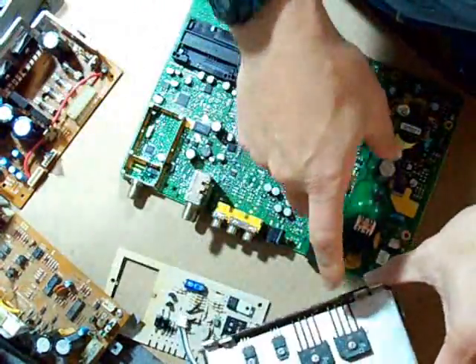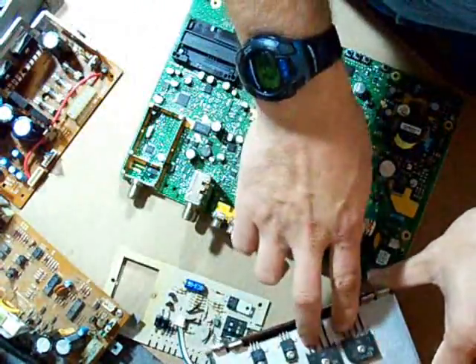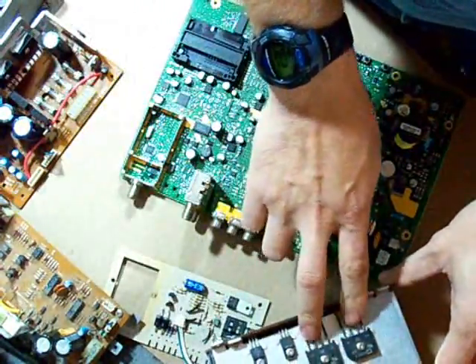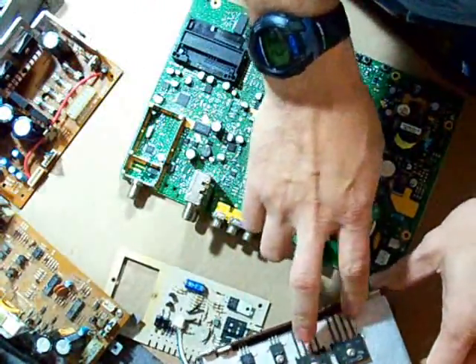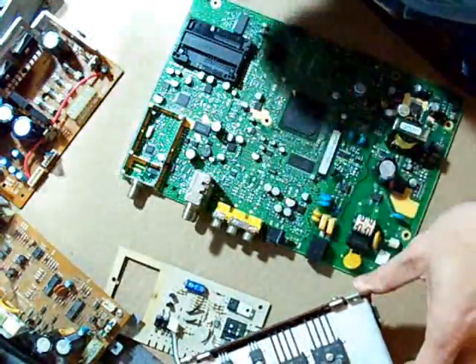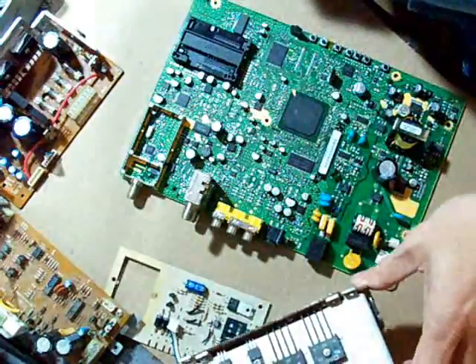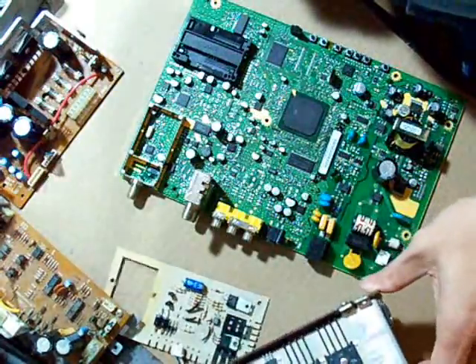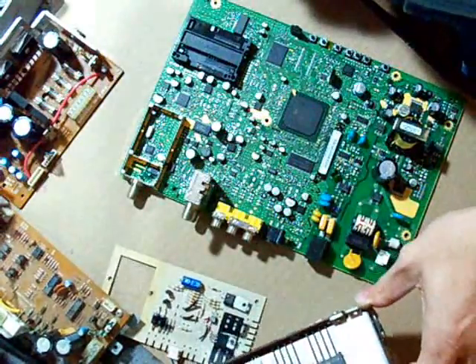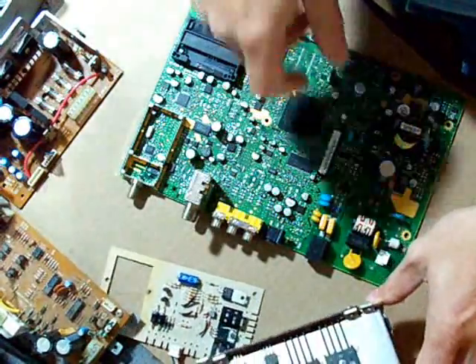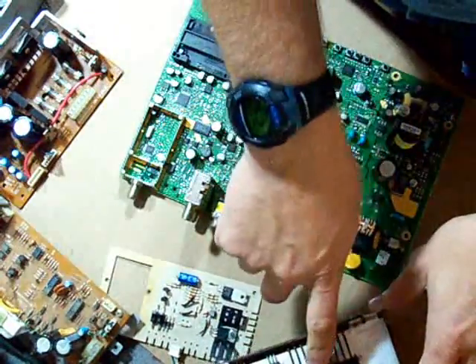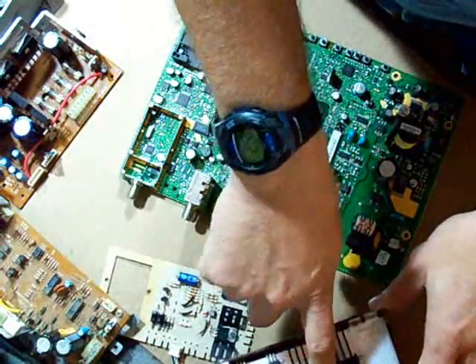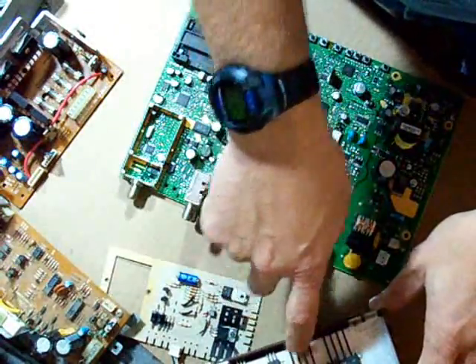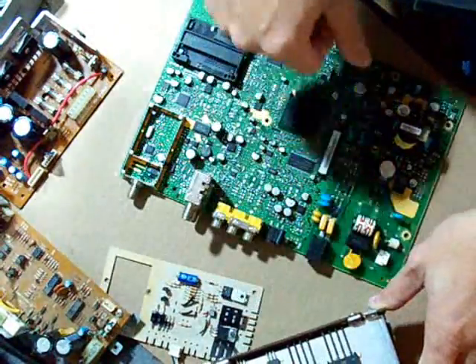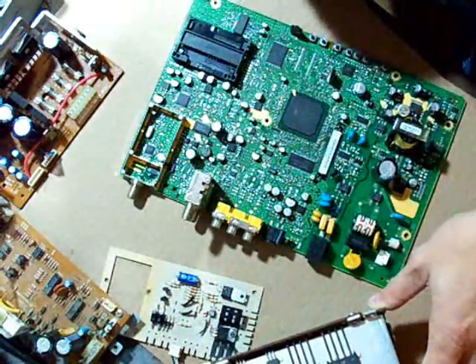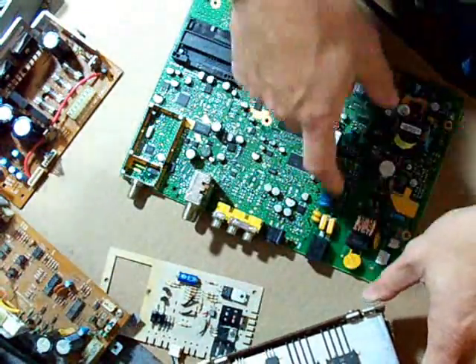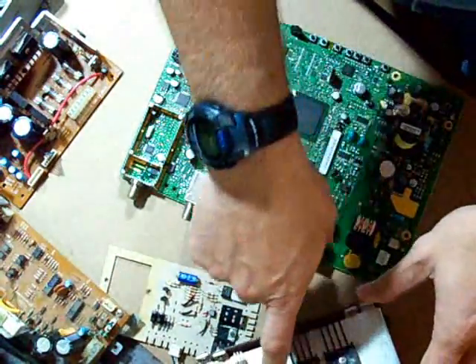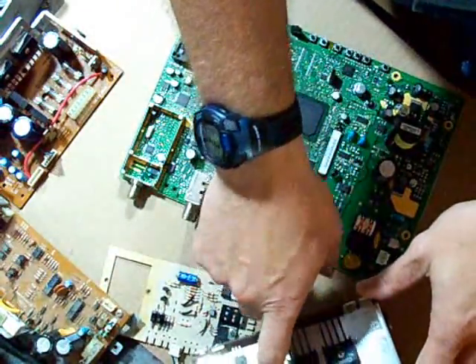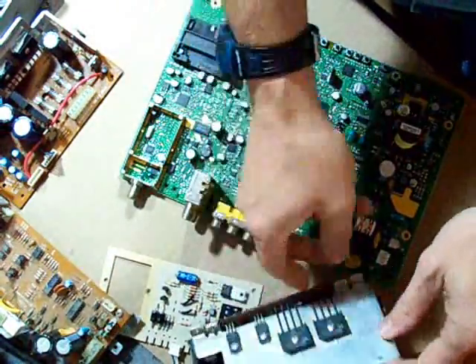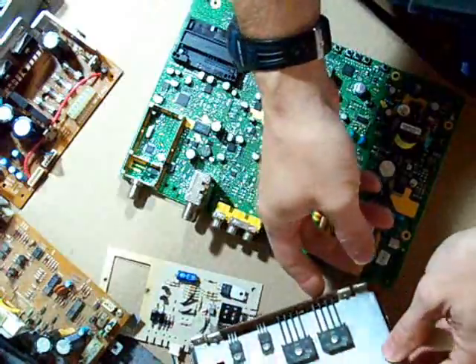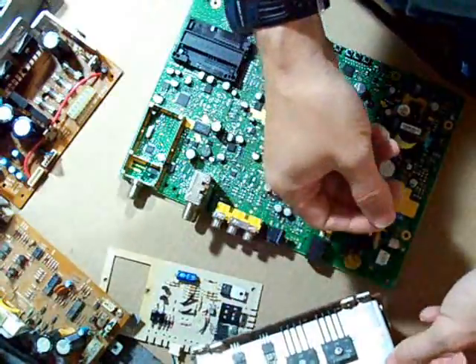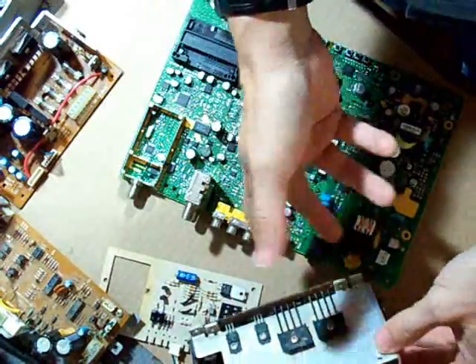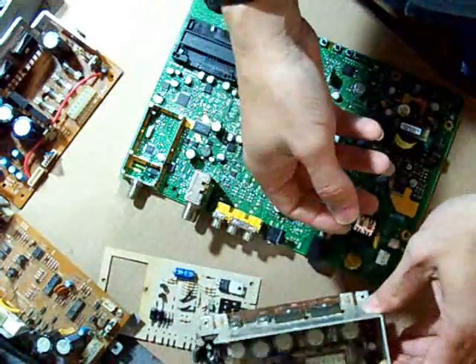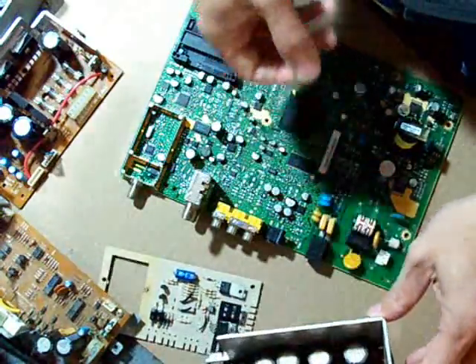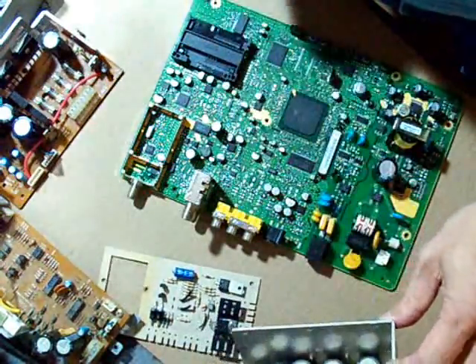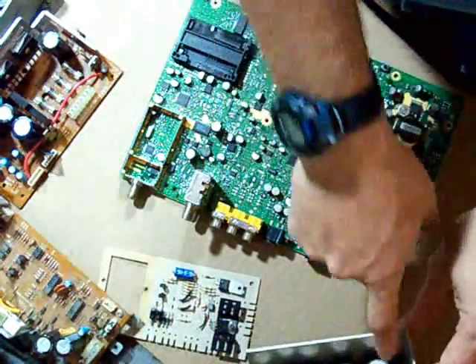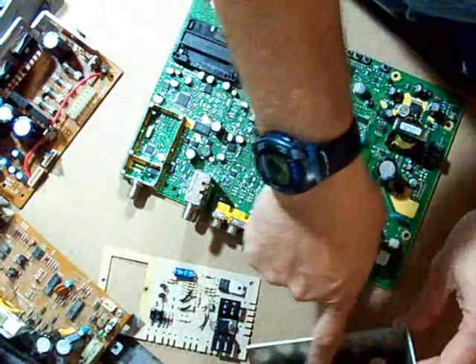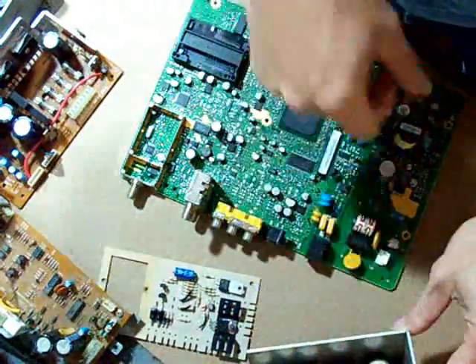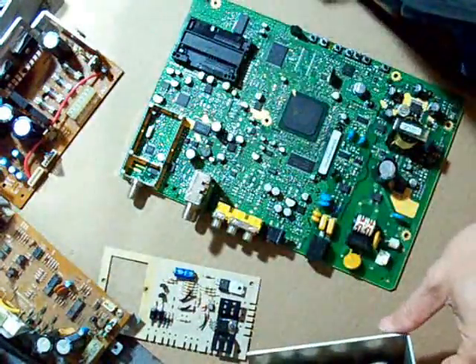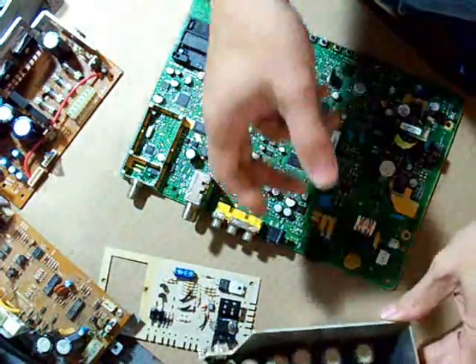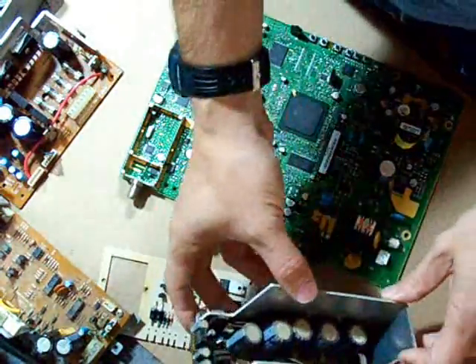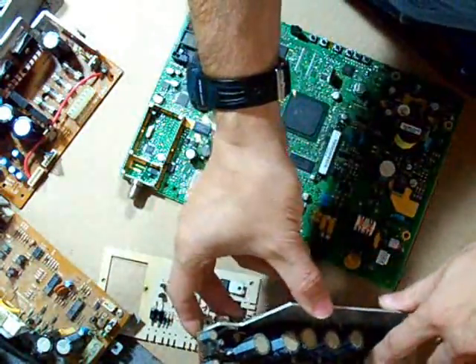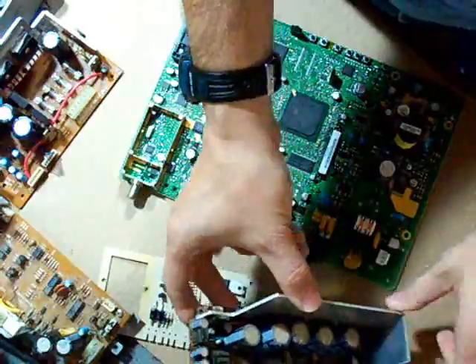We do not know what amperage these bridges hold or what voltage they are until we go in and look up the model number. We could actually leave the heat sink on there and they could handle the amperage better. There are some capacitors in there and another bridge here.